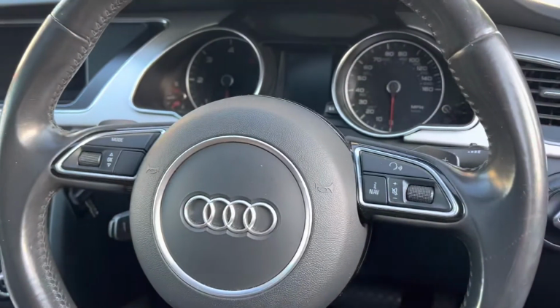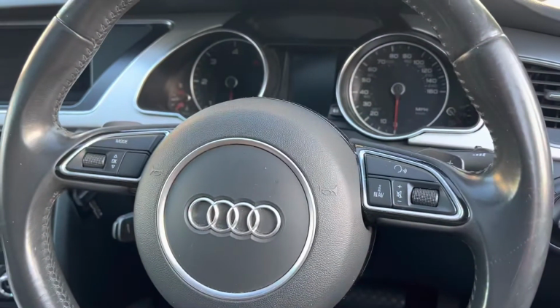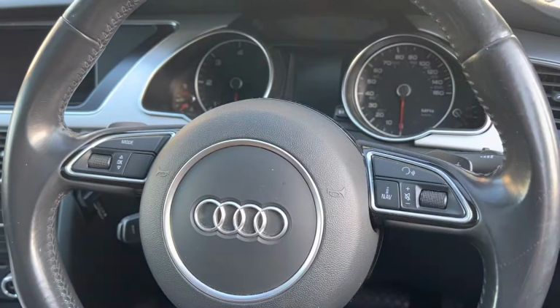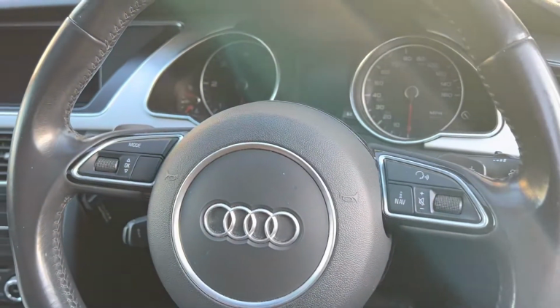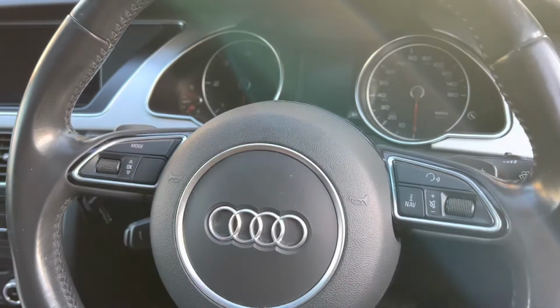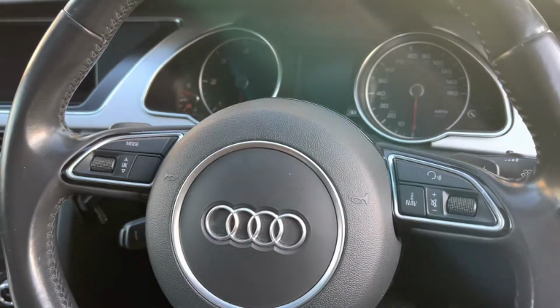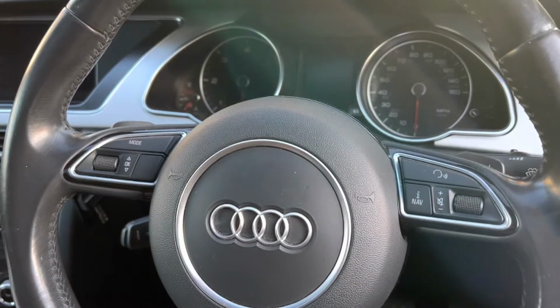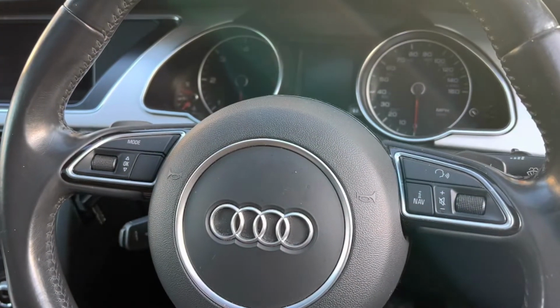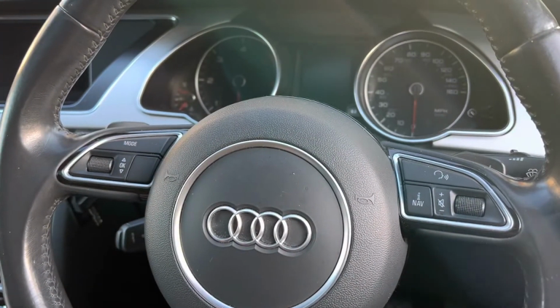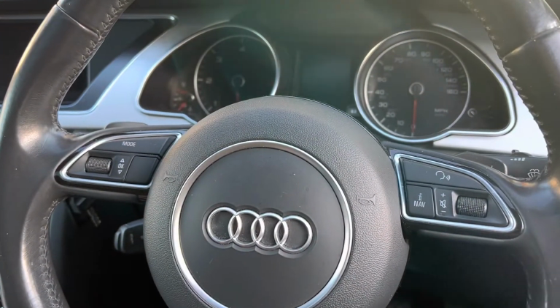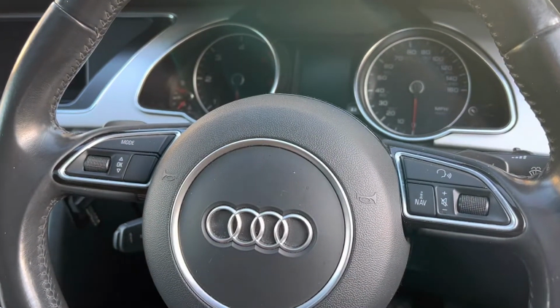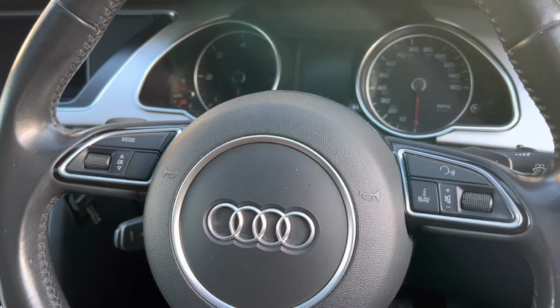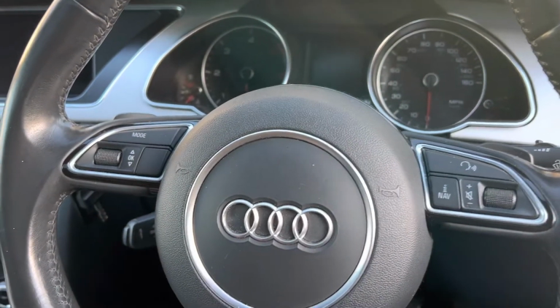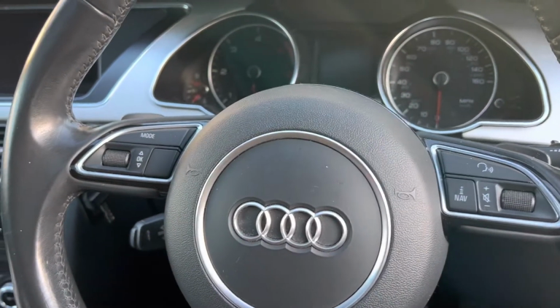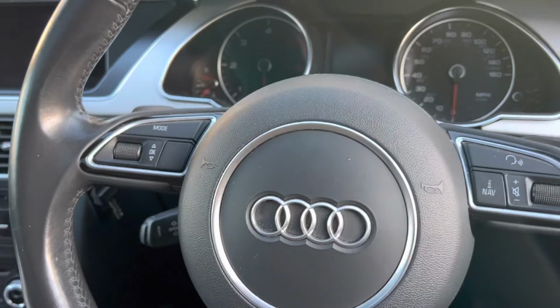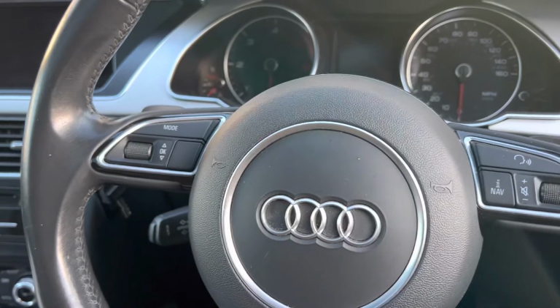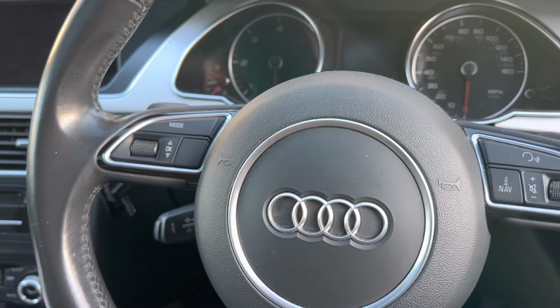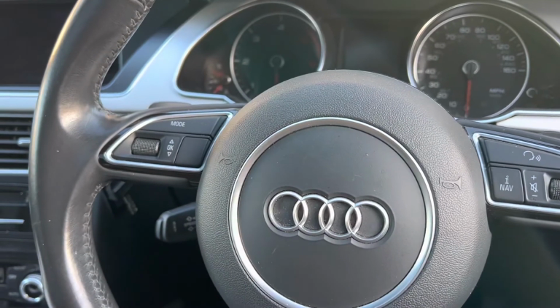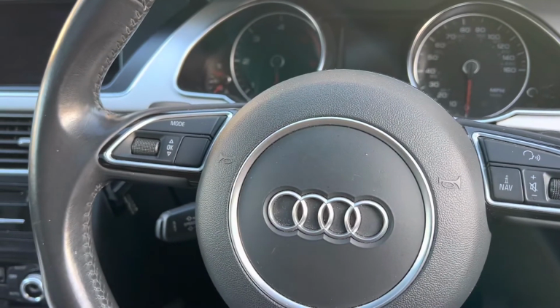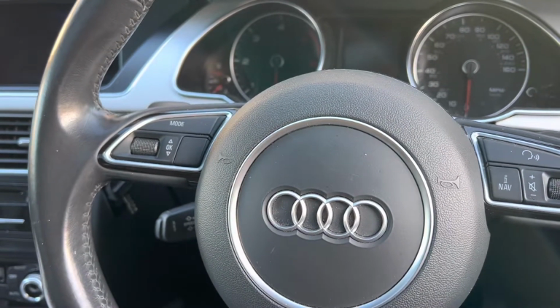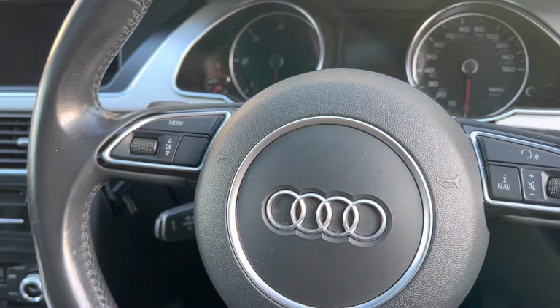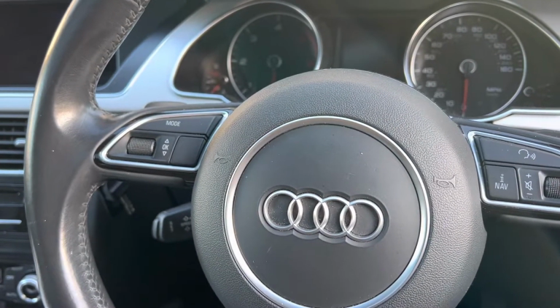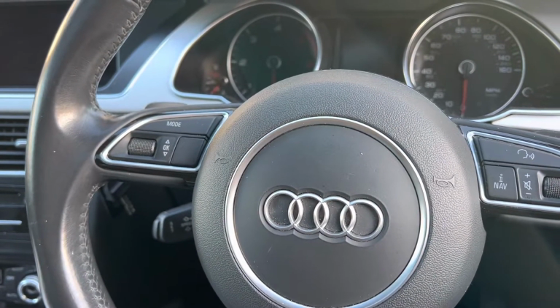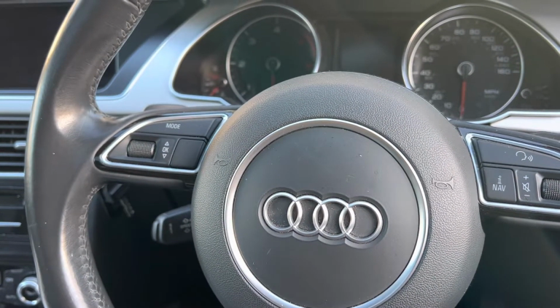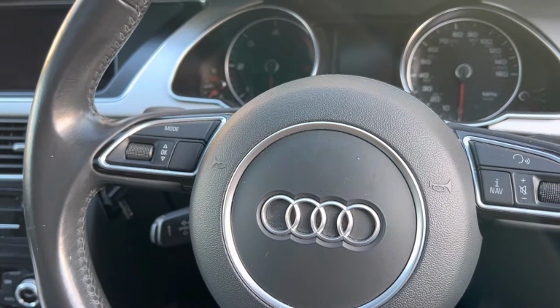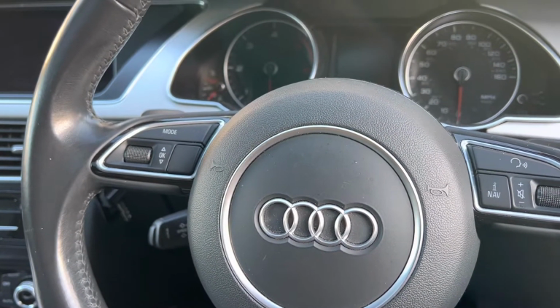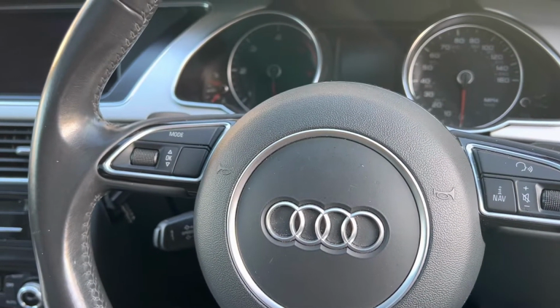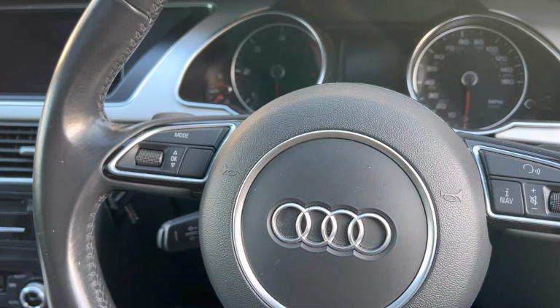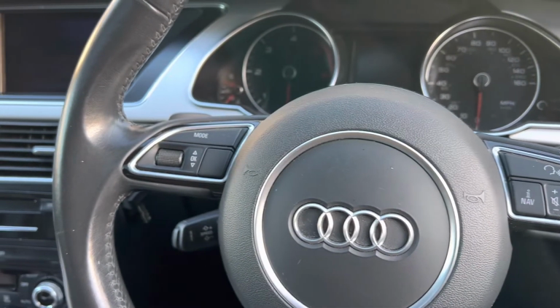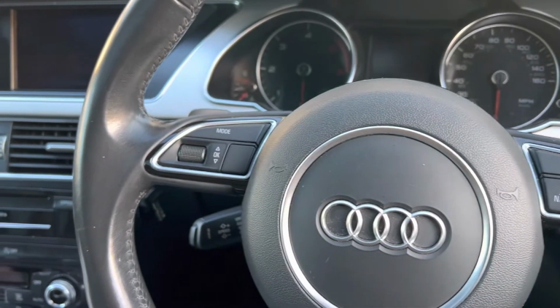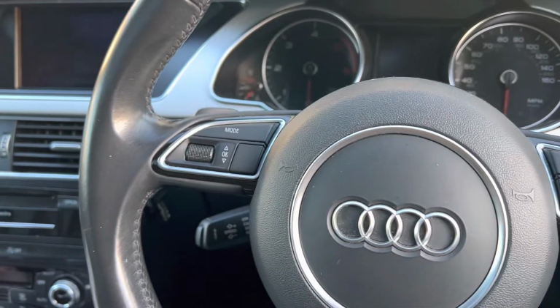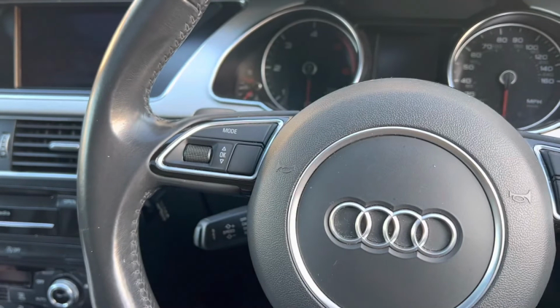Hi, hope you're well. Today I'm going to show you how to install an OBD2 device in an Audi A5.